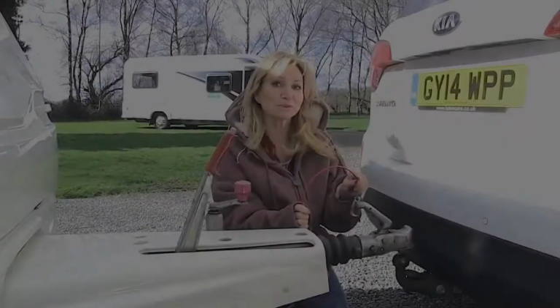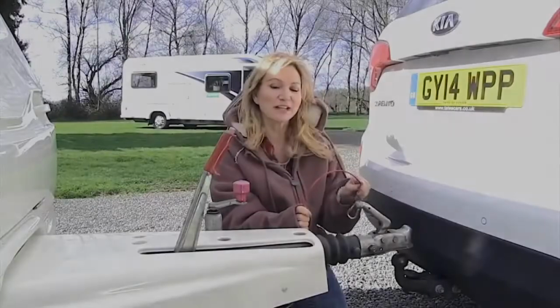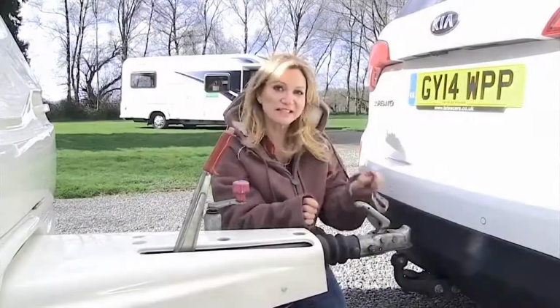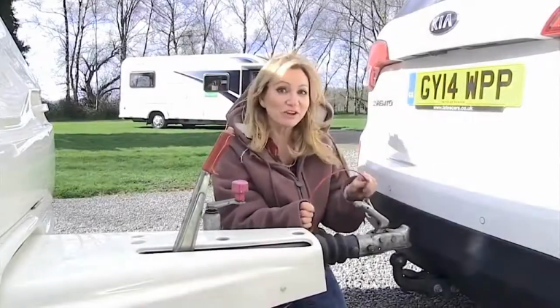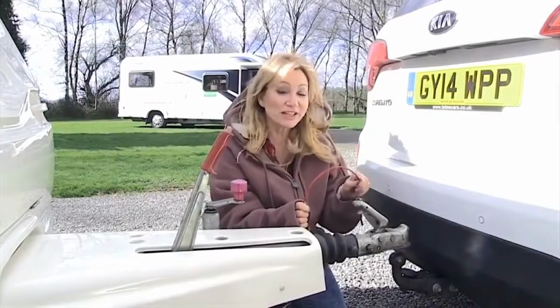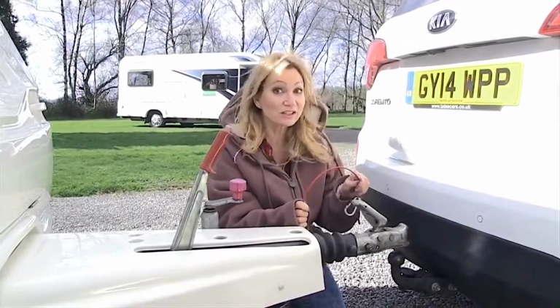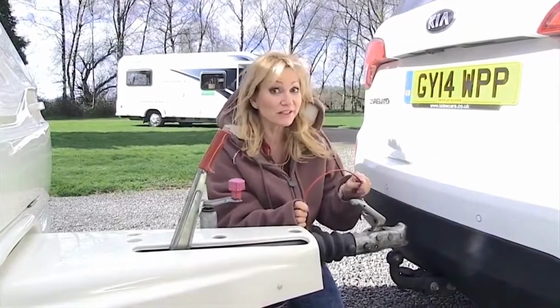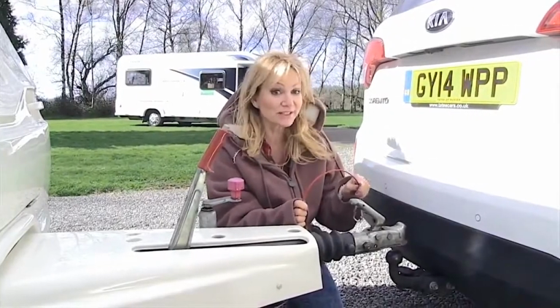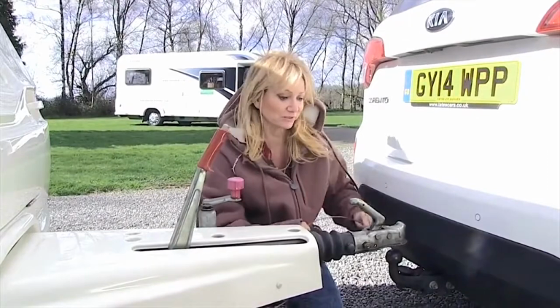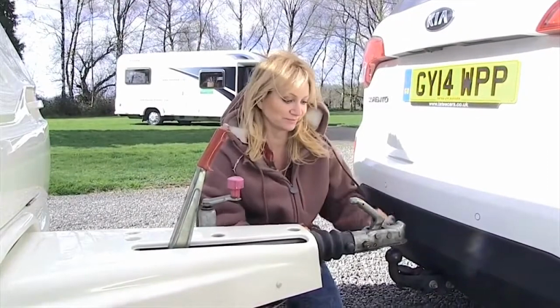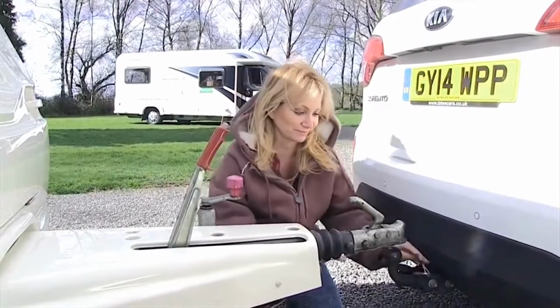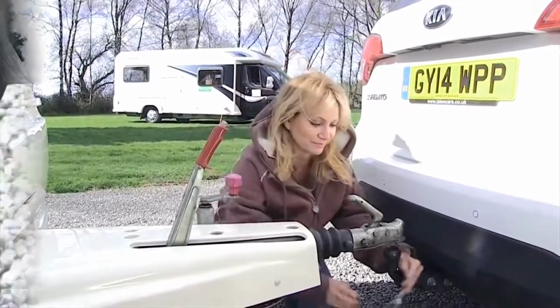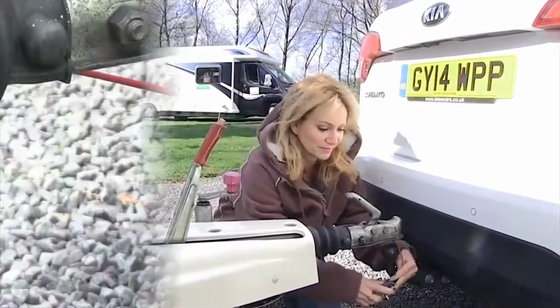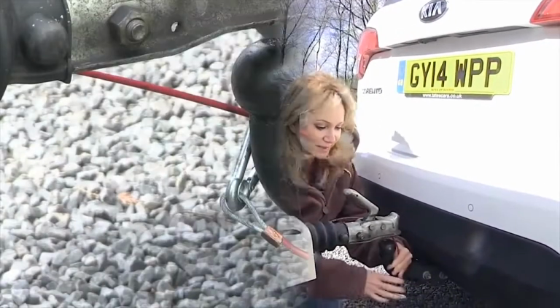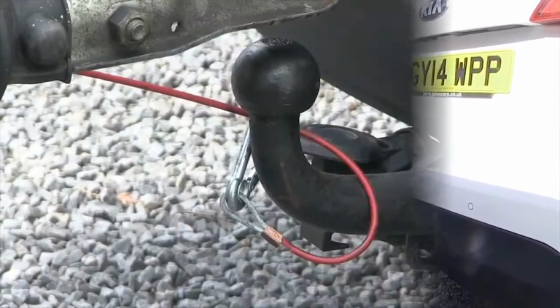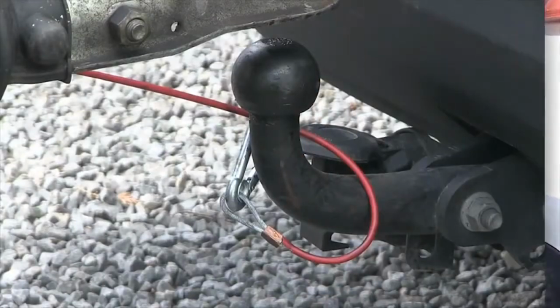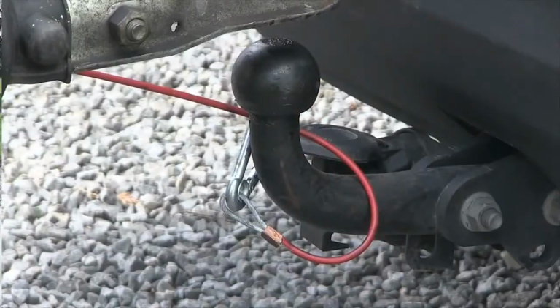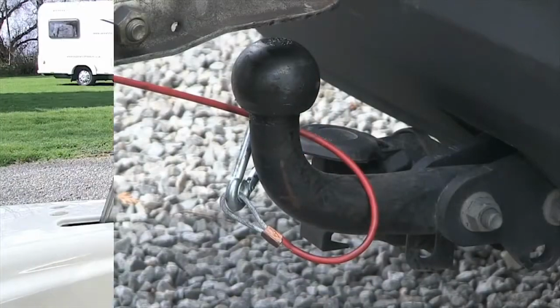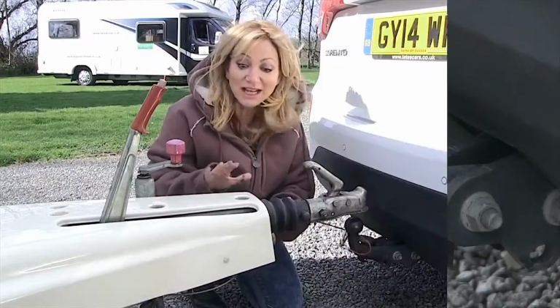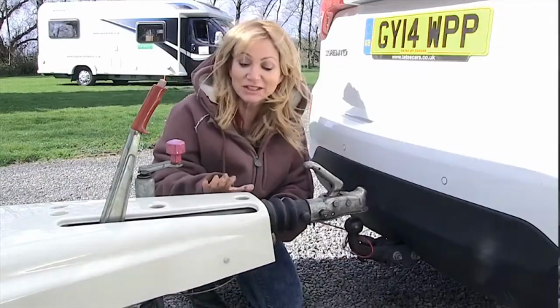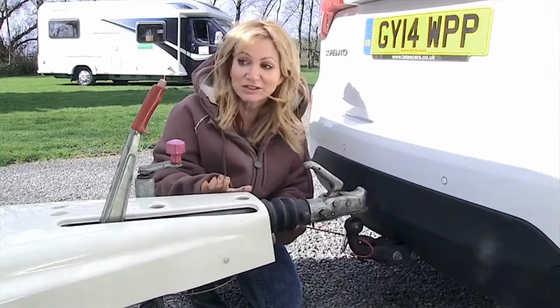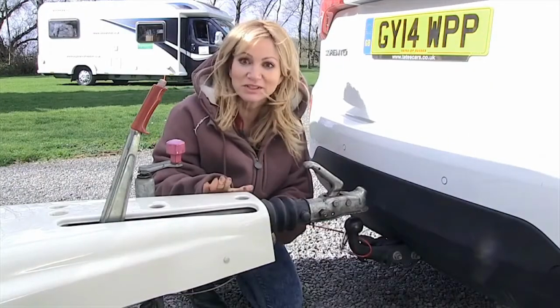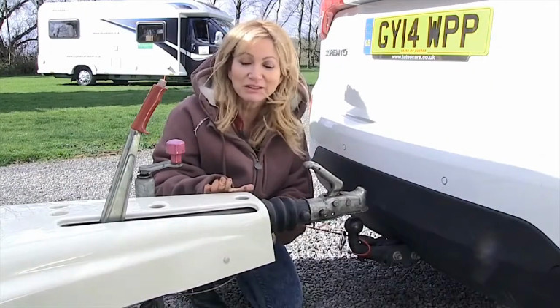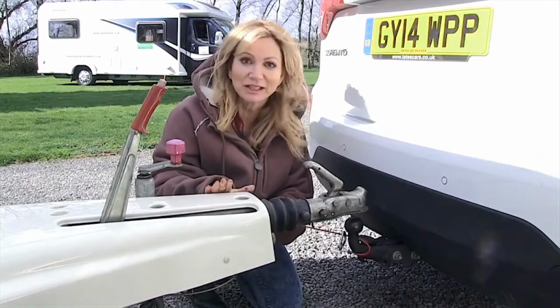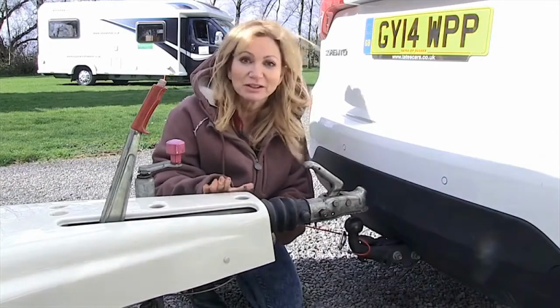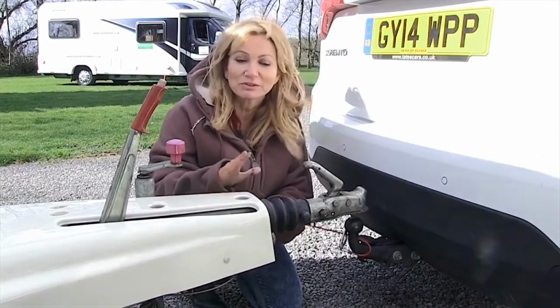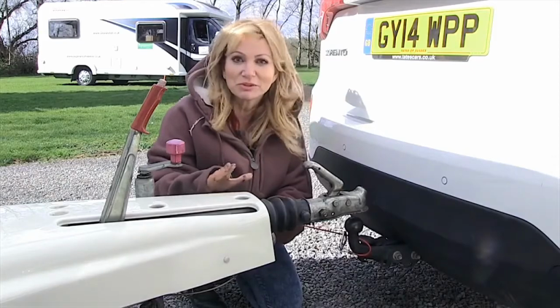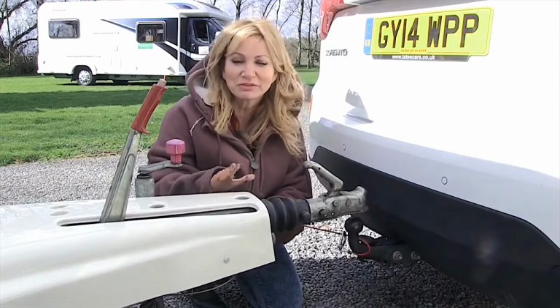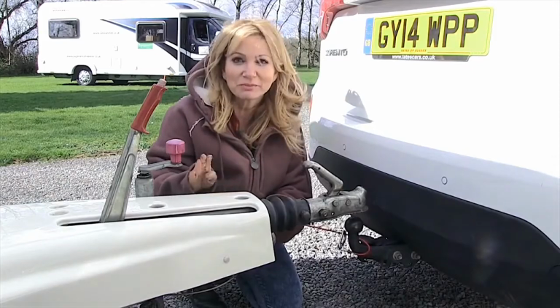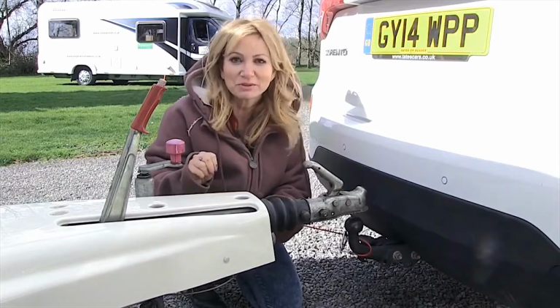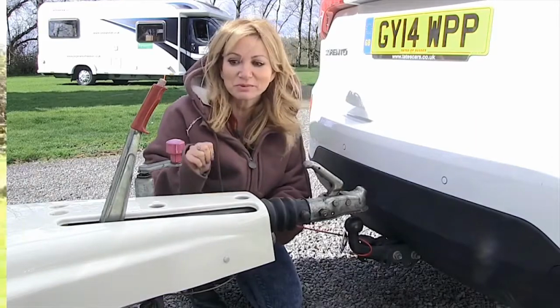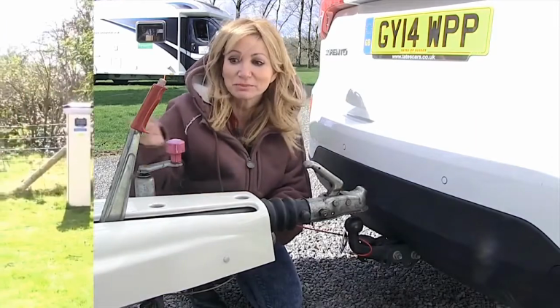This is the first thing on and the last thing off. Very important — it stops the caravan from moving further backwards and will actually pull the brake on for itself.